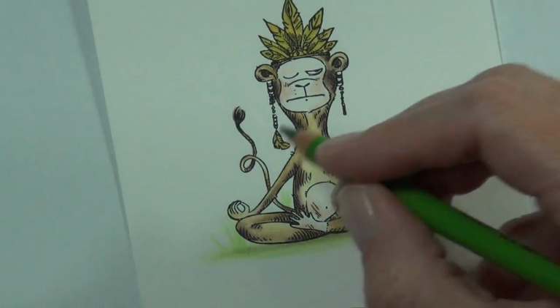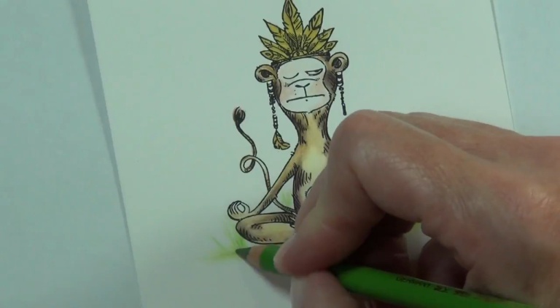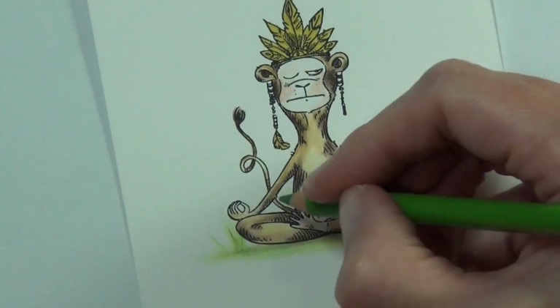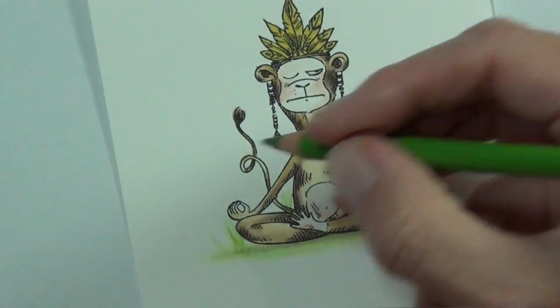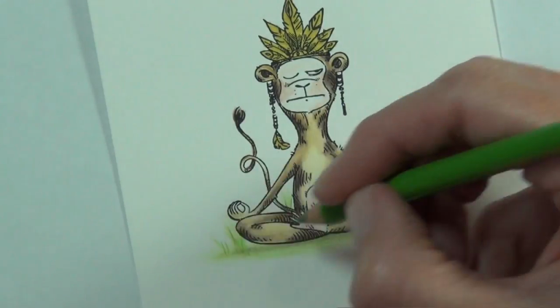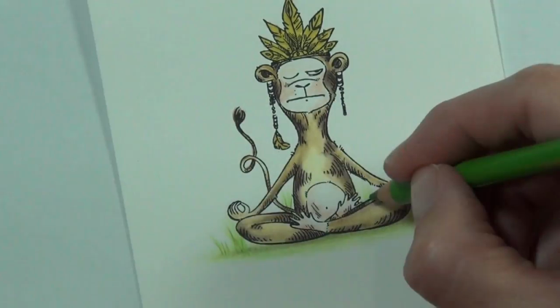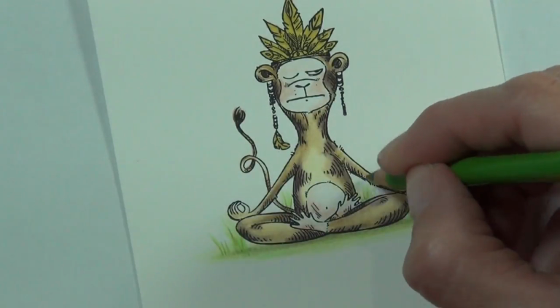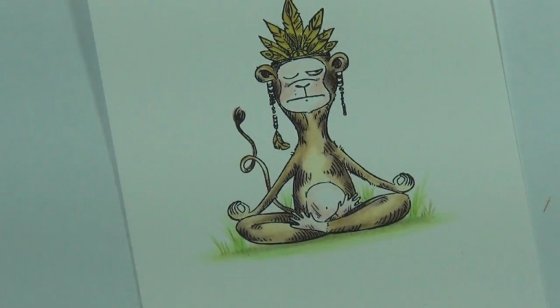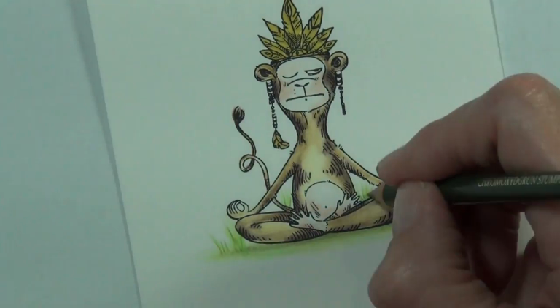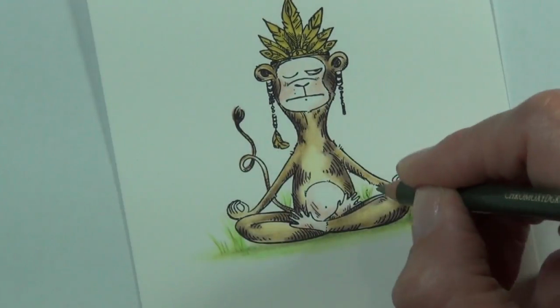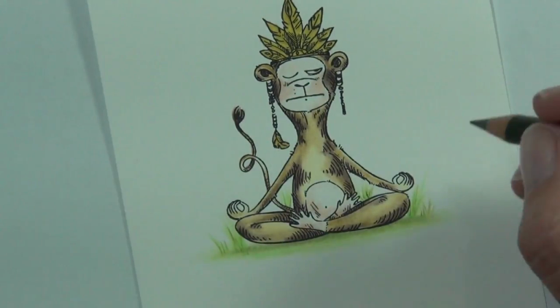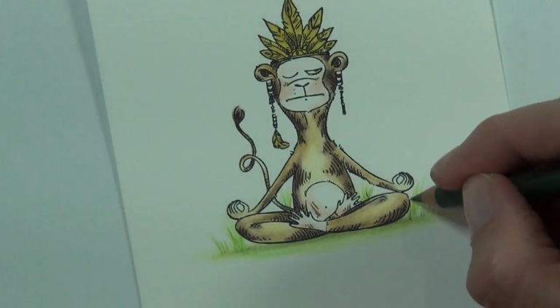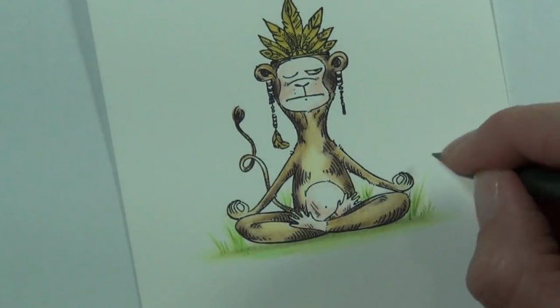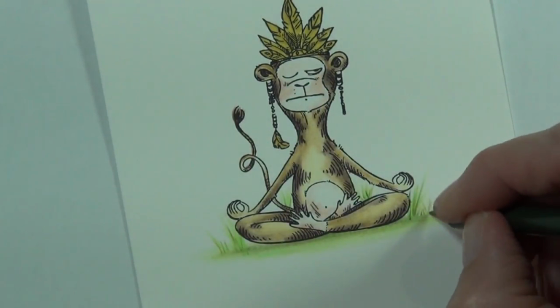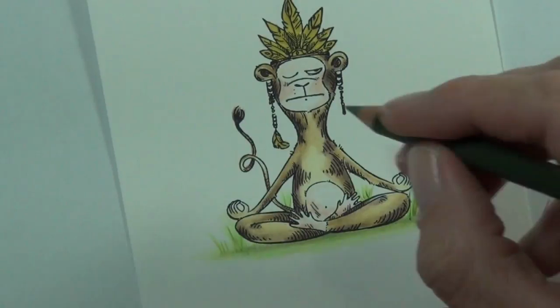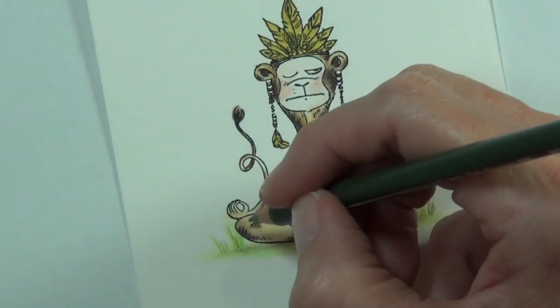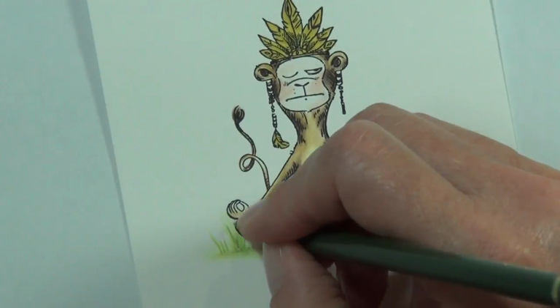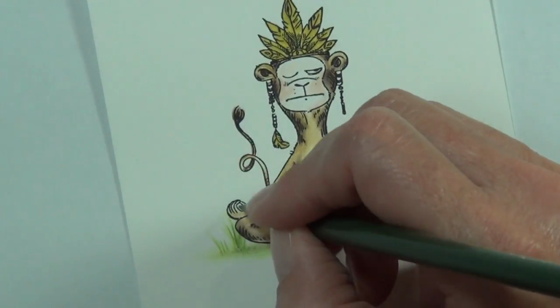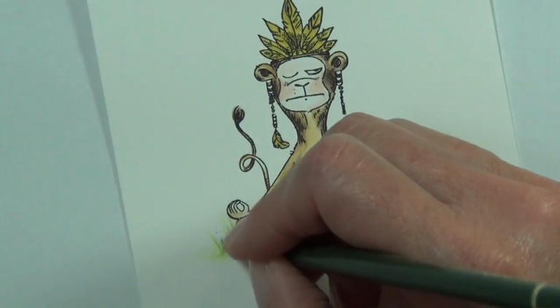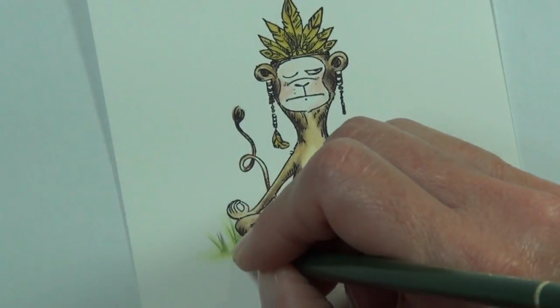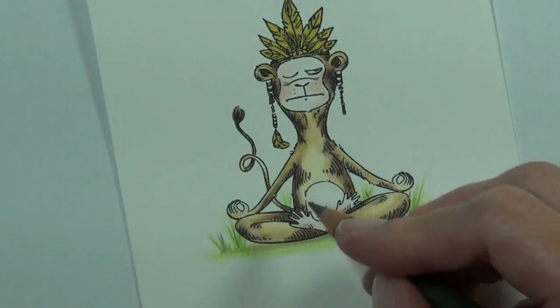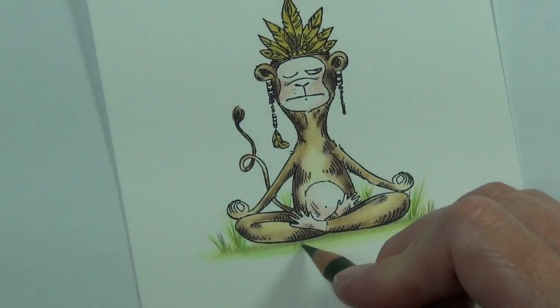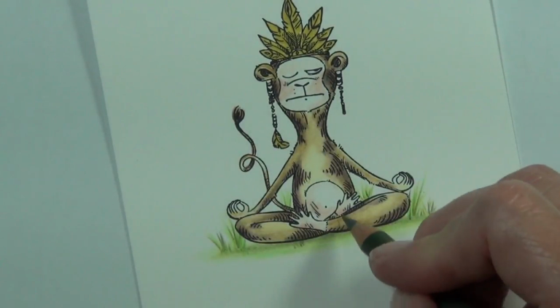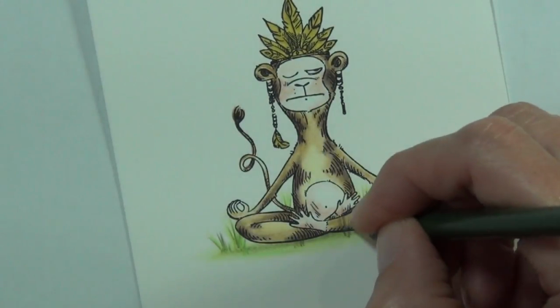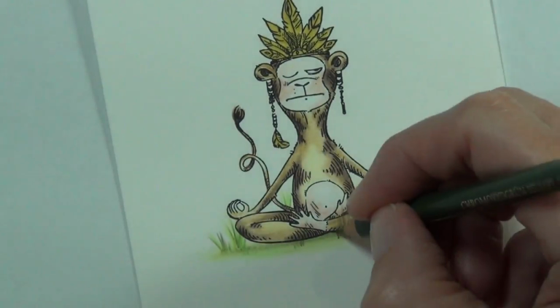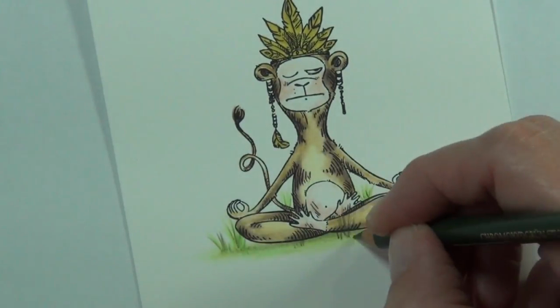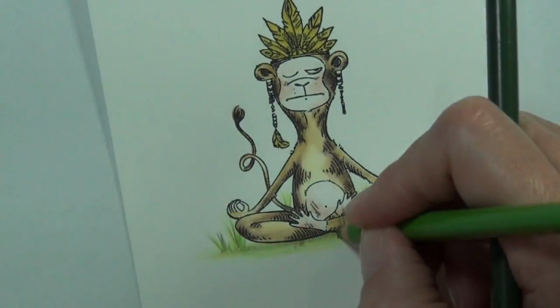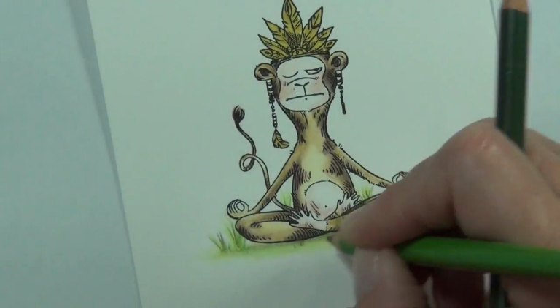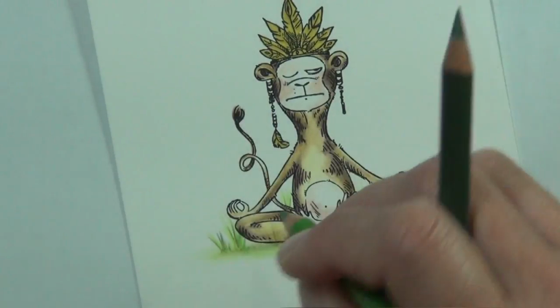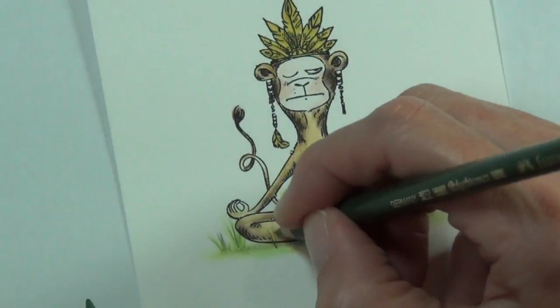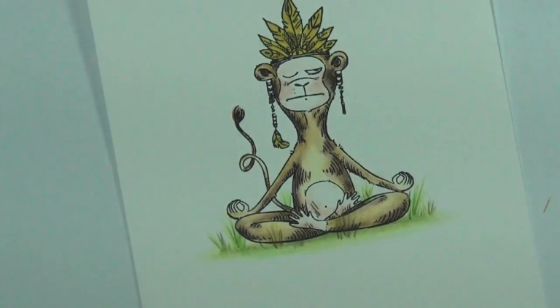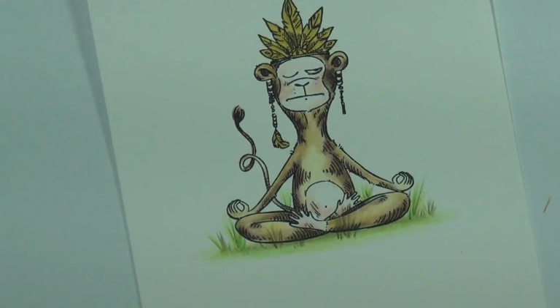I decided to add some ground underneath the monkey, using different layers of green to create my own grass — nothing fancy, just lots of little stroke marks.